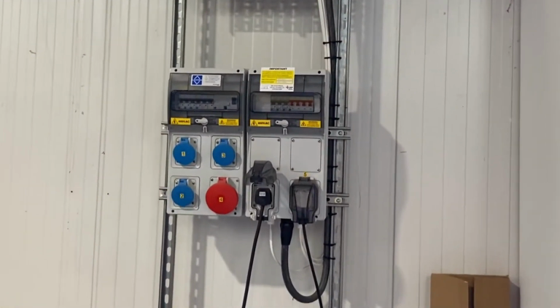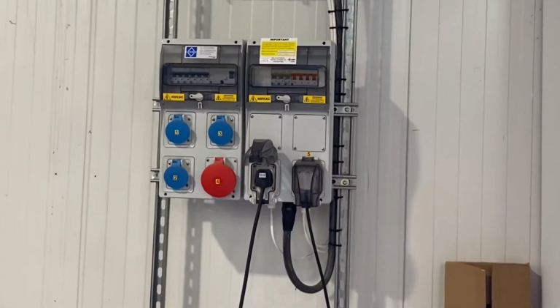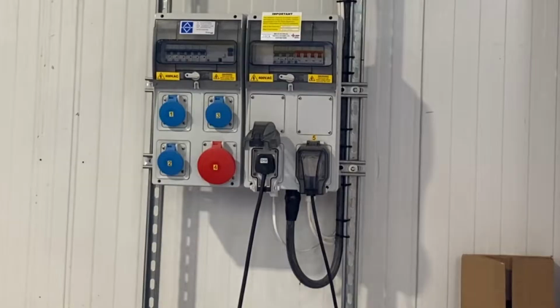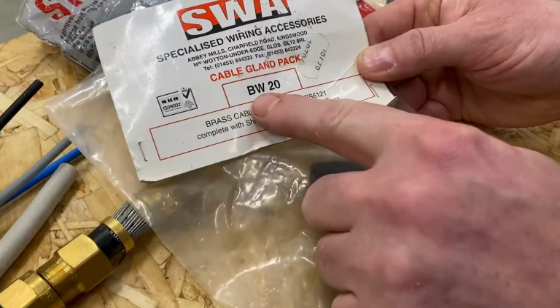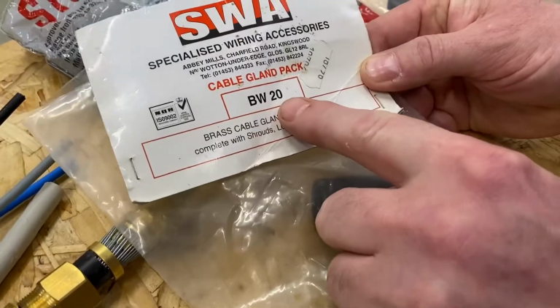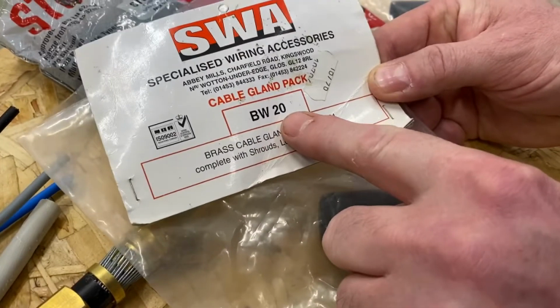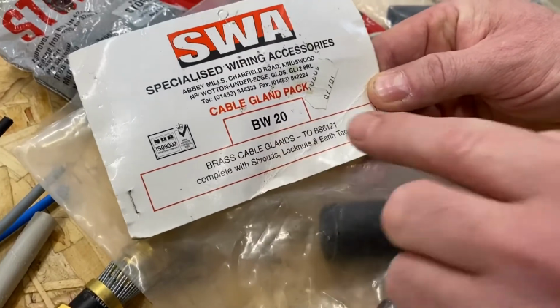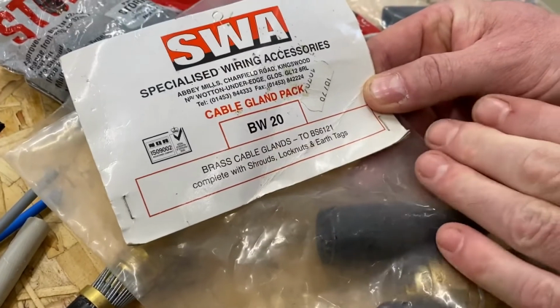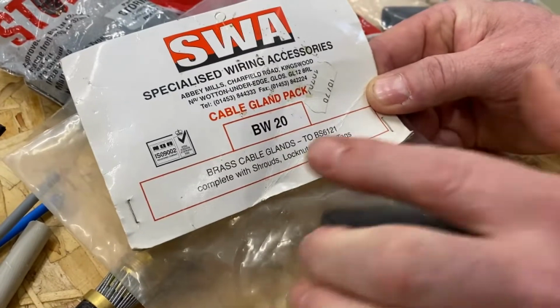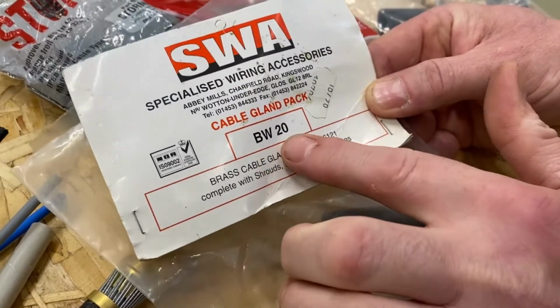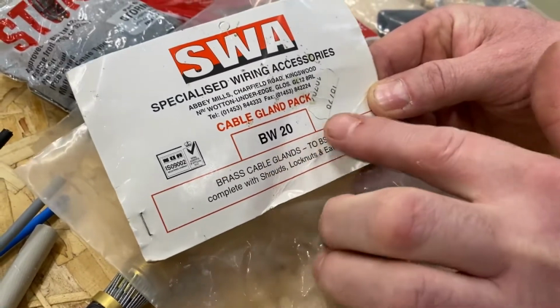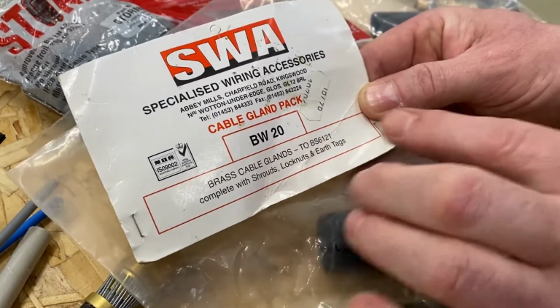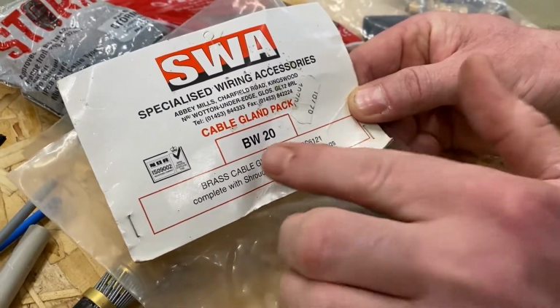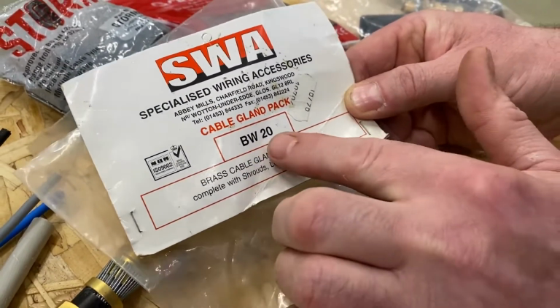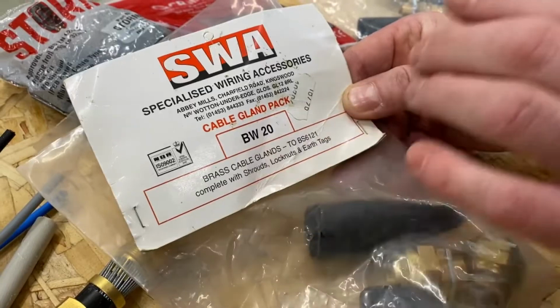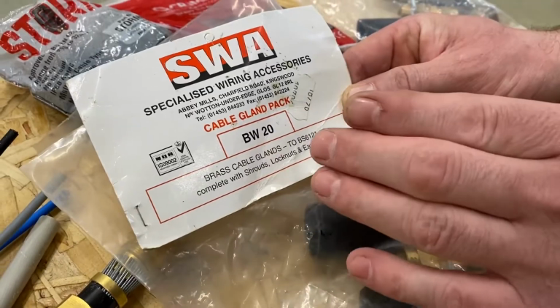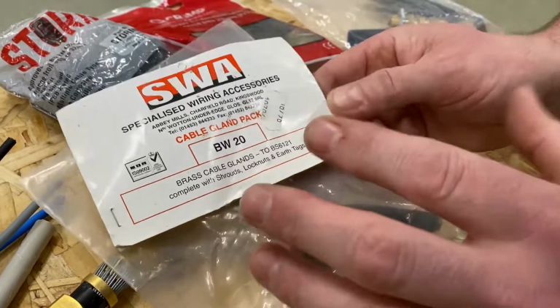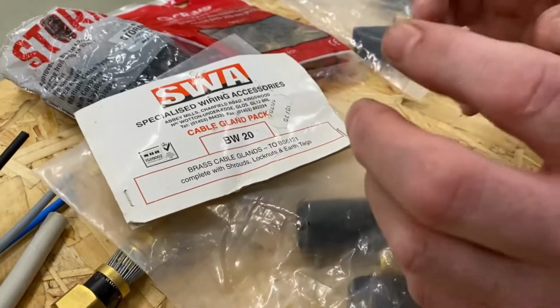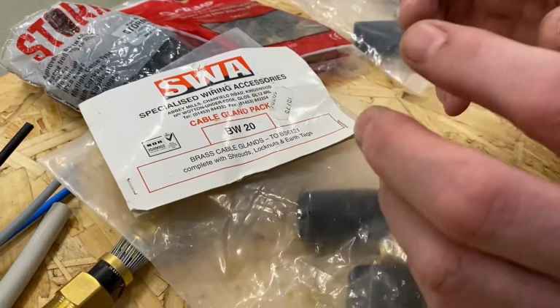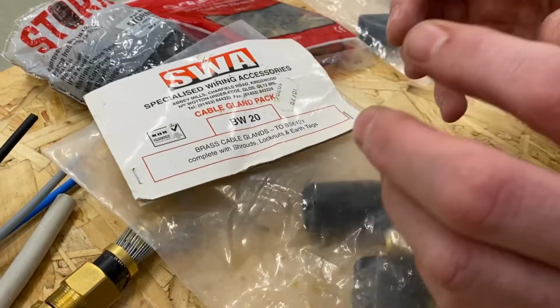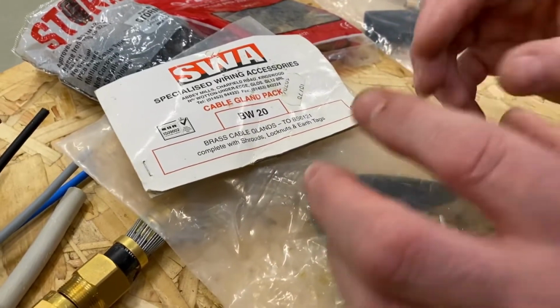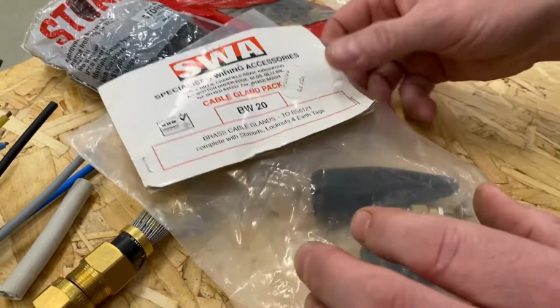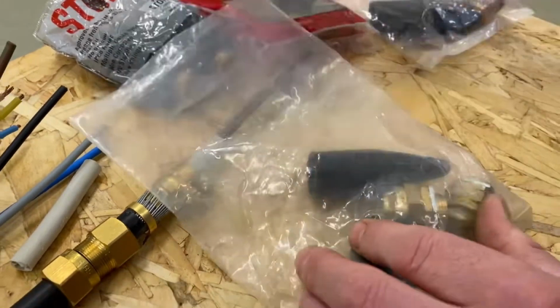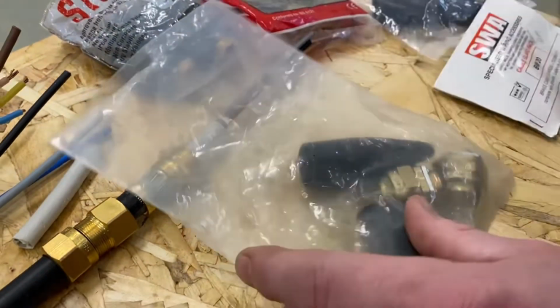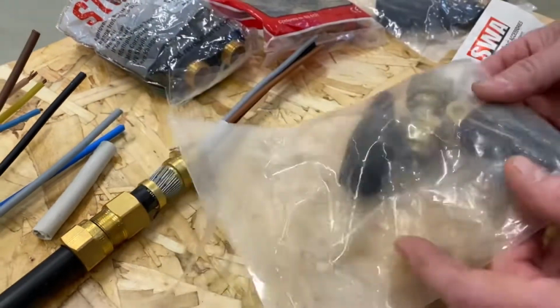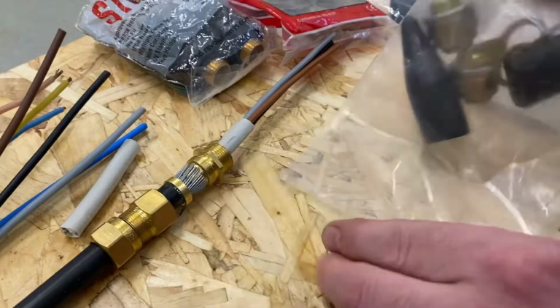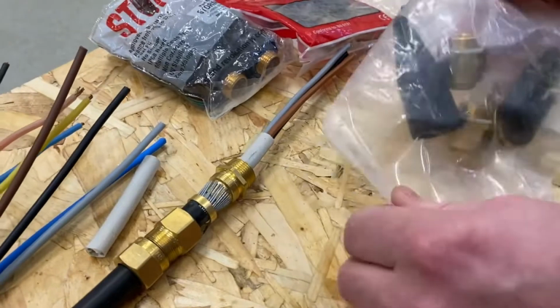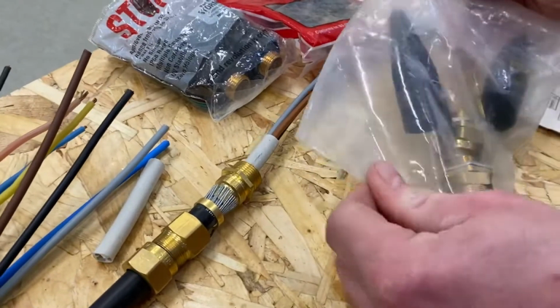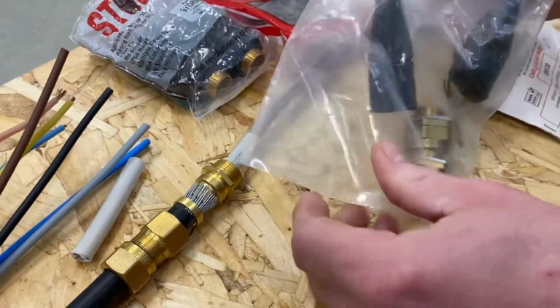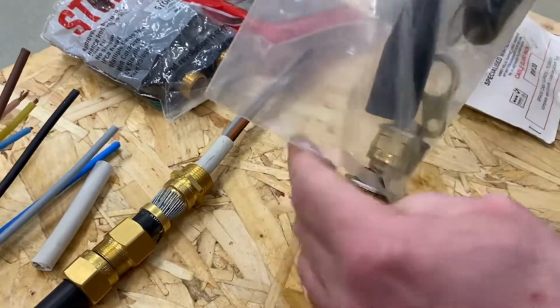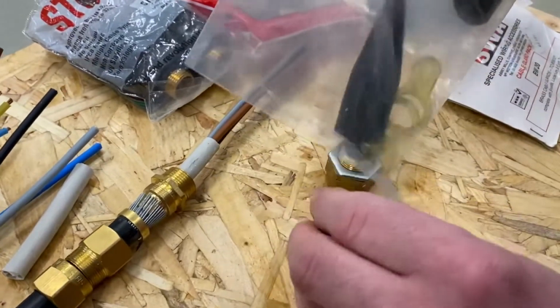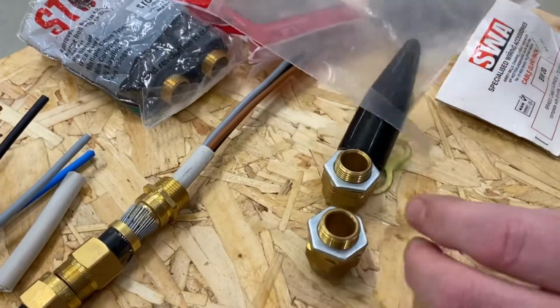The gland I've got in front of me here is BW20, and you can have things like BW20S, BW25, BW40 — it's all about the diameter of the gland. So if we get it out of the packet, this is a BW — an inside gland — and it's 20.